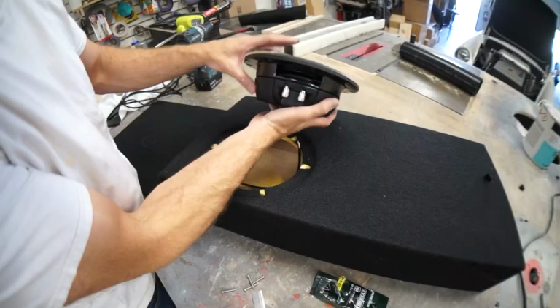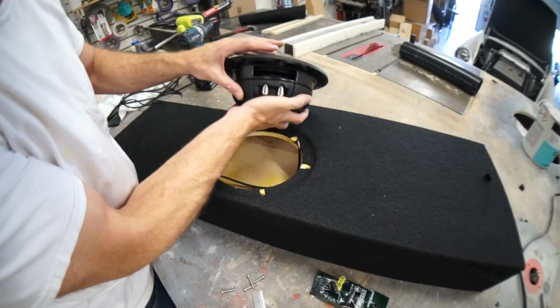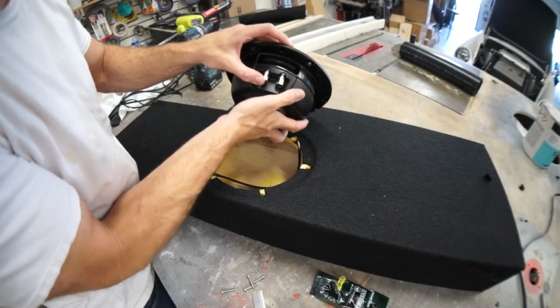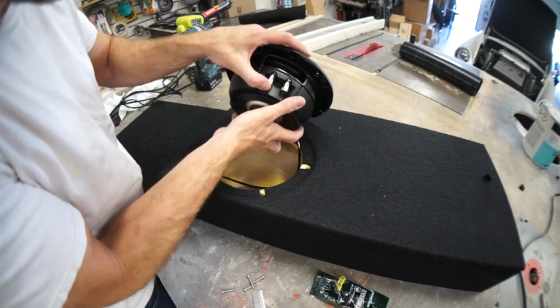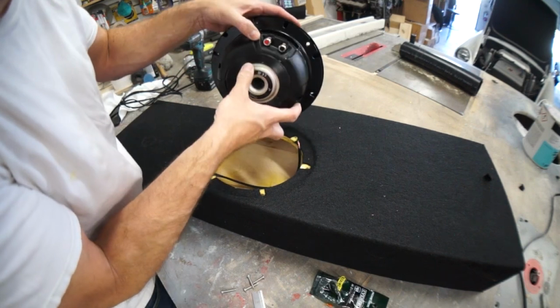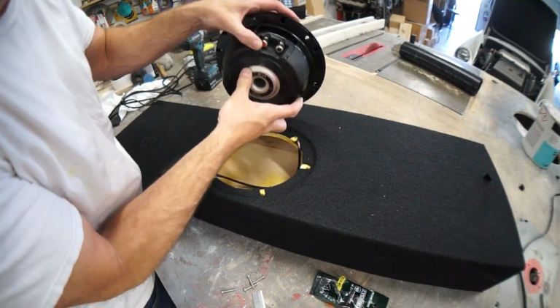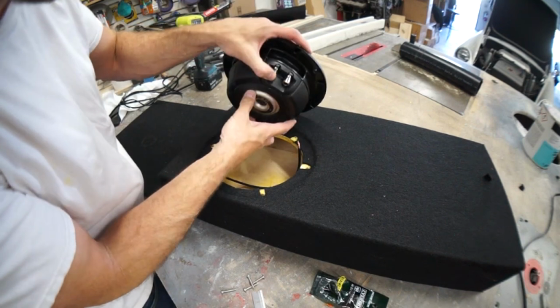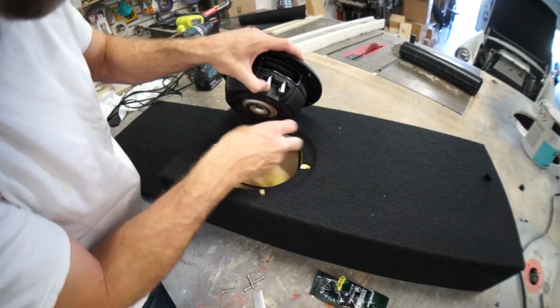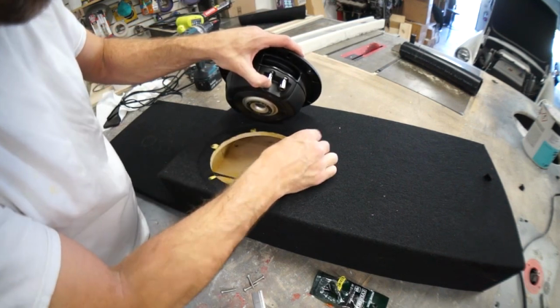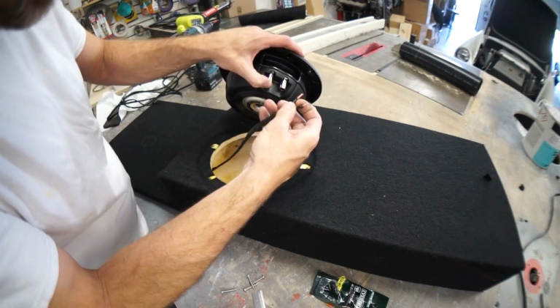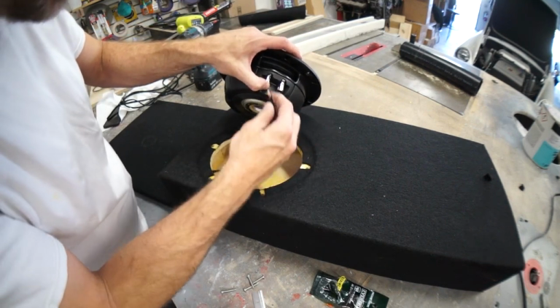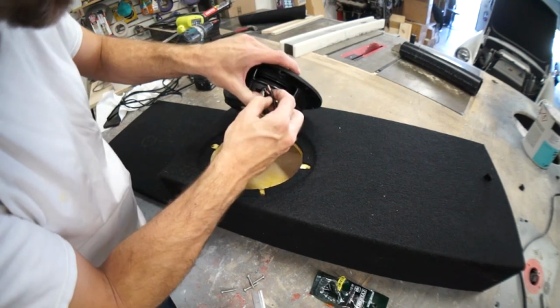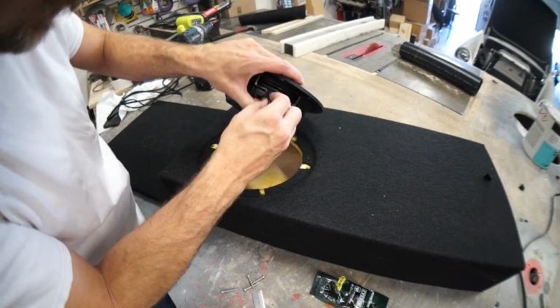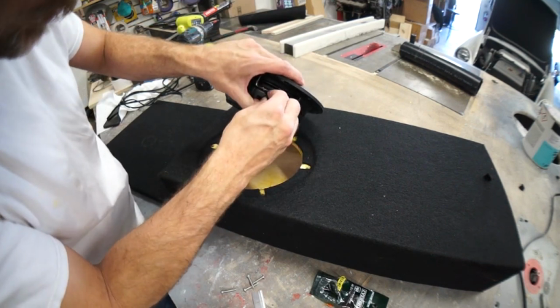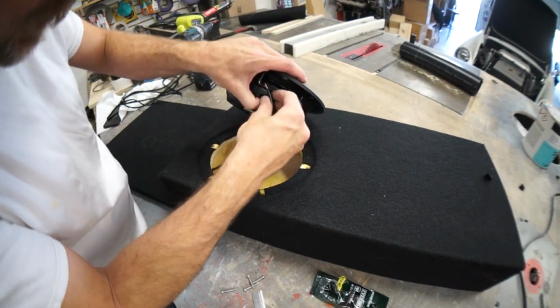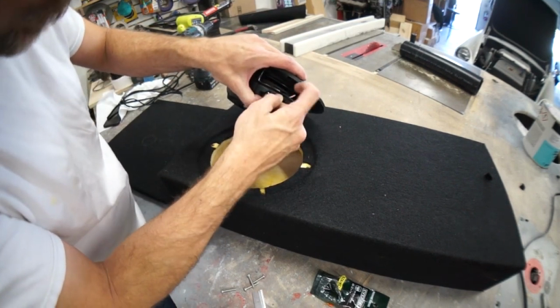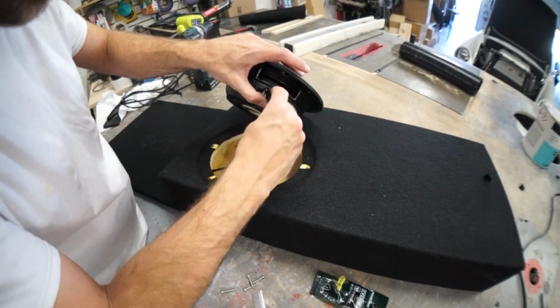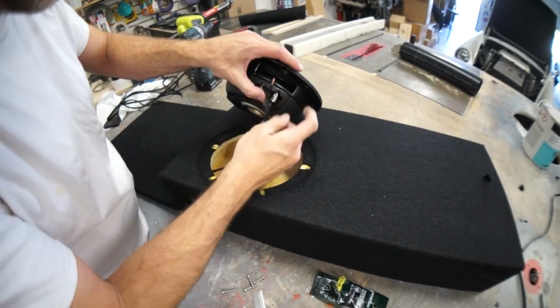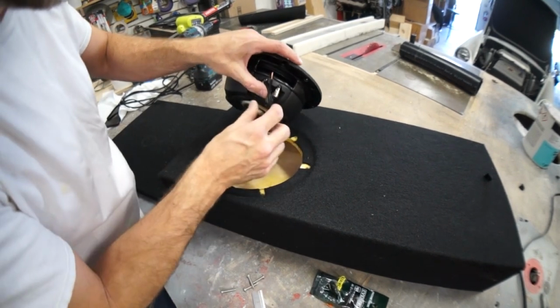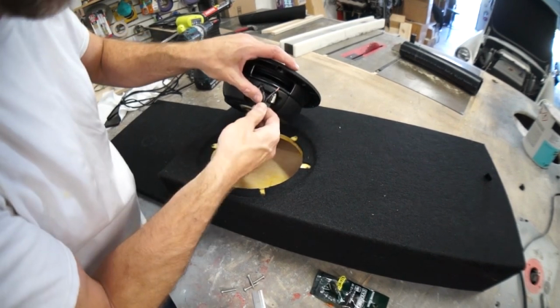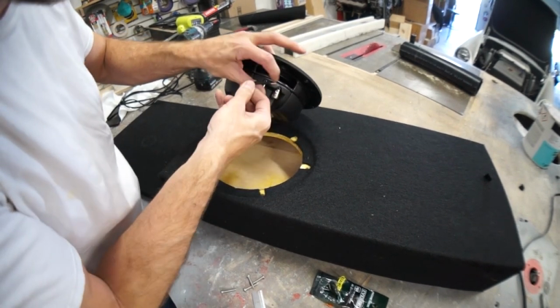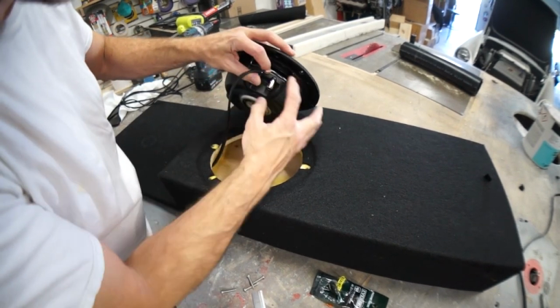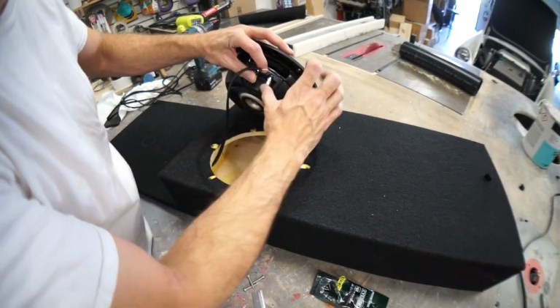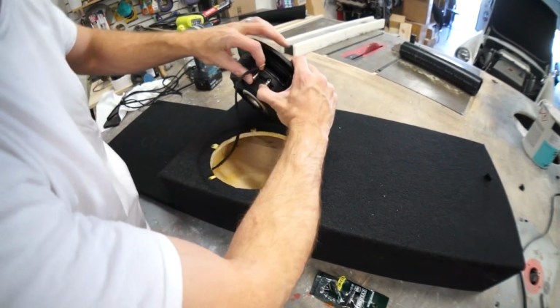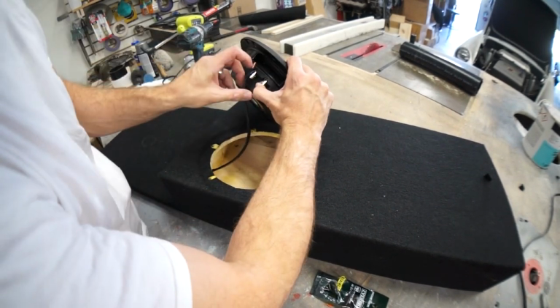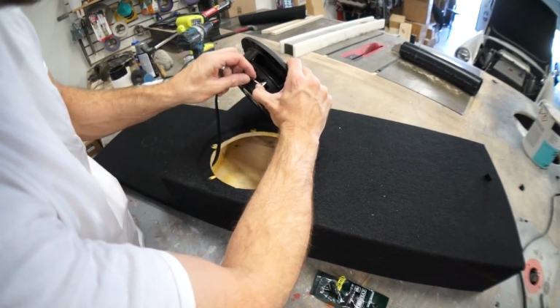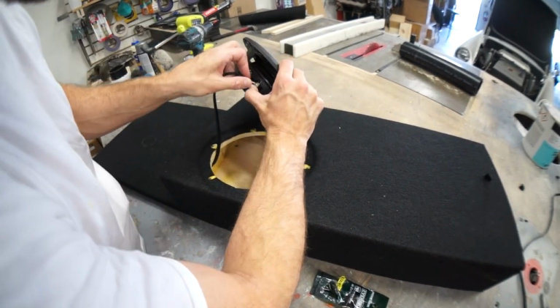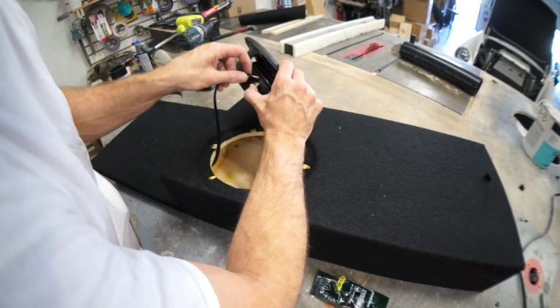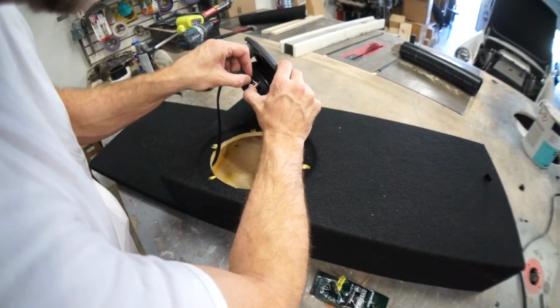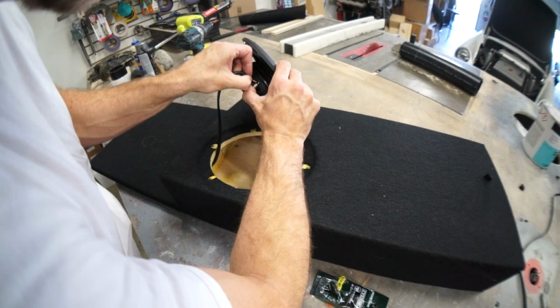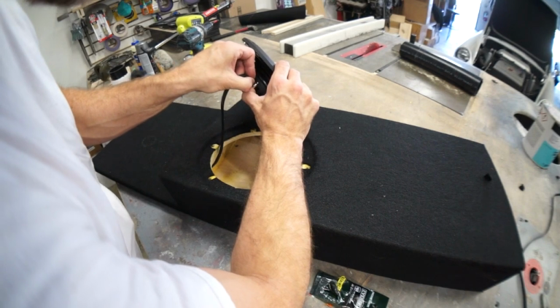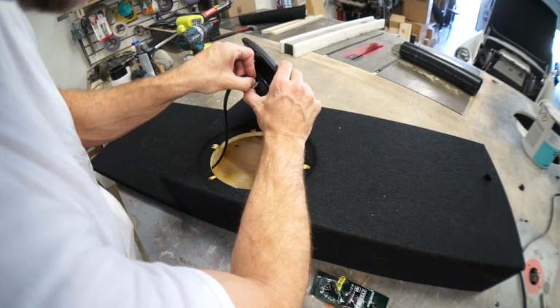All right, look at this little turd. Positive in the positive, and we're going to put the negative in the positive as well. It's going to give it a little more power.